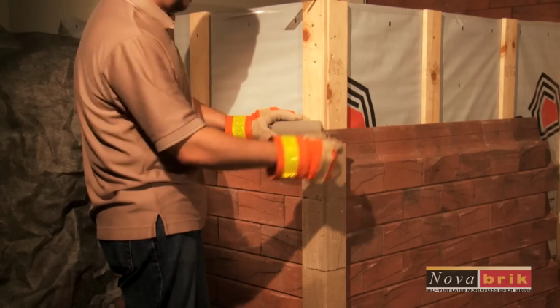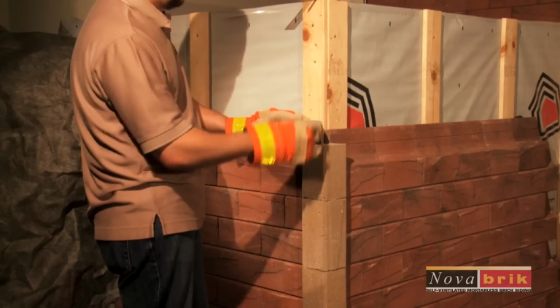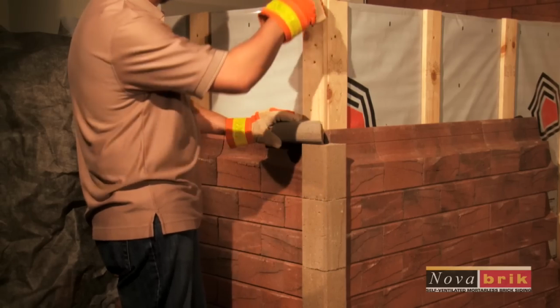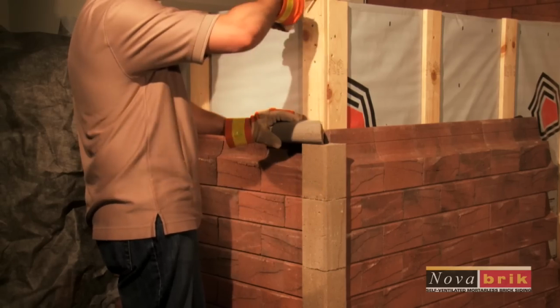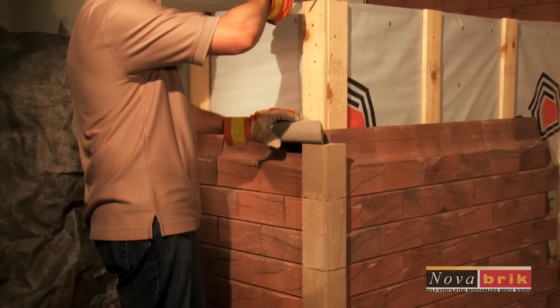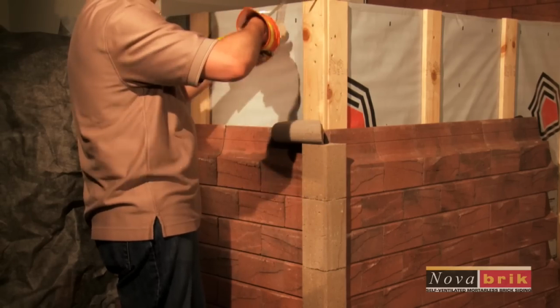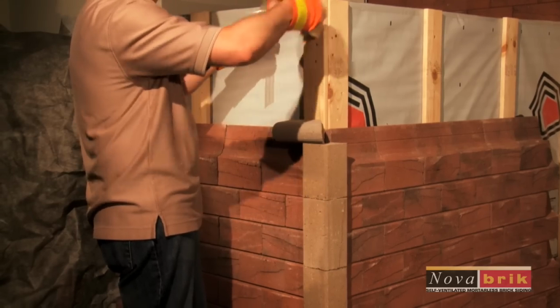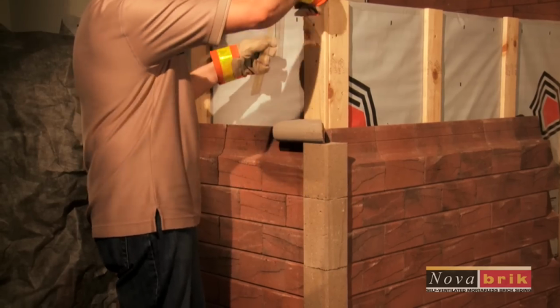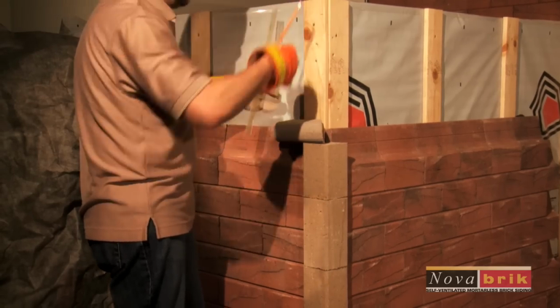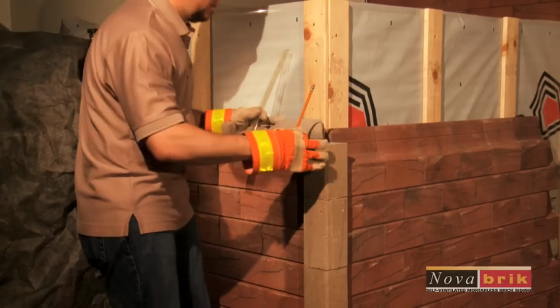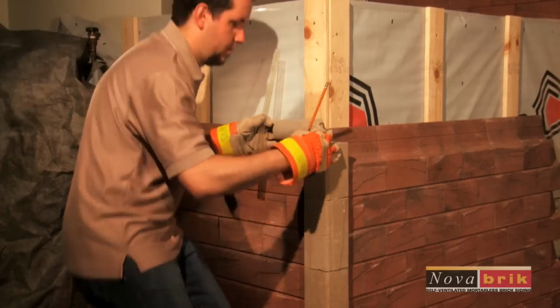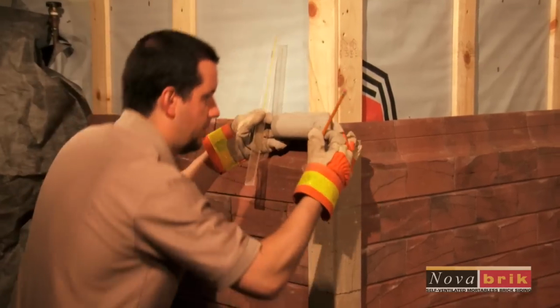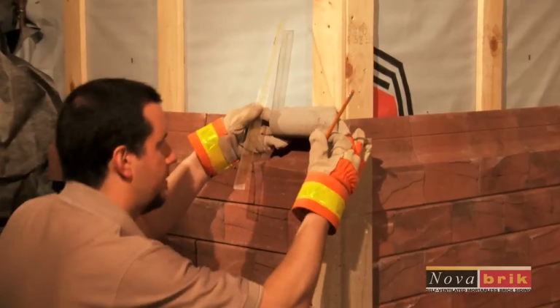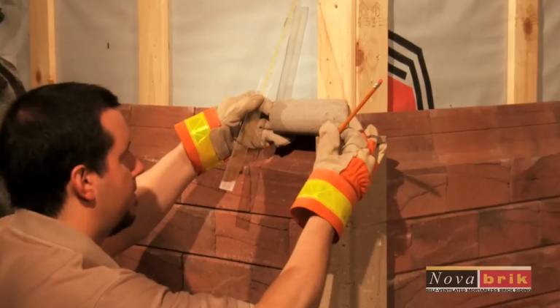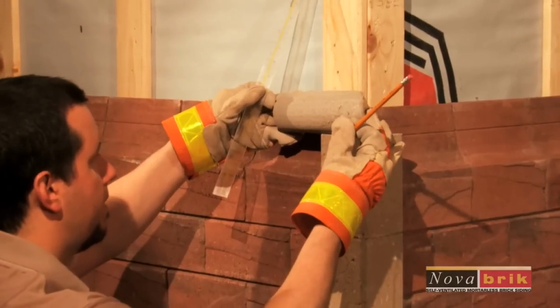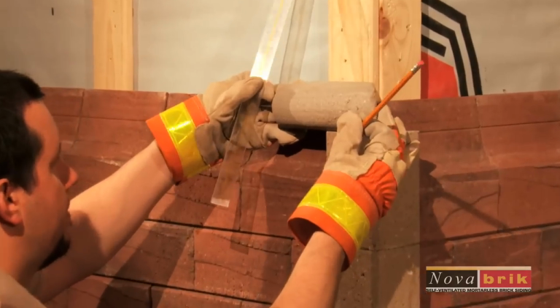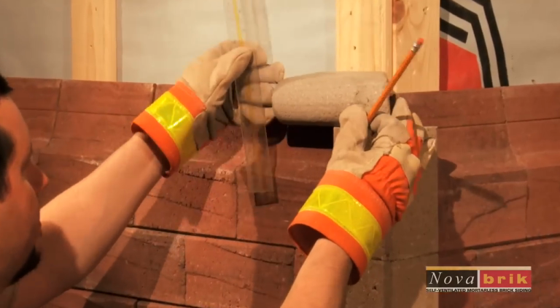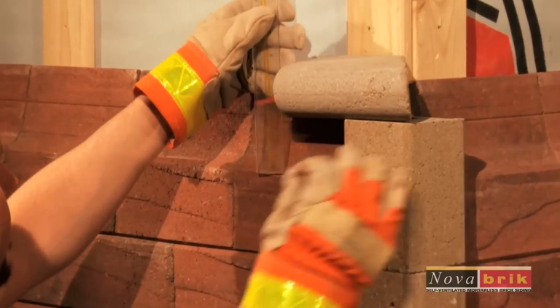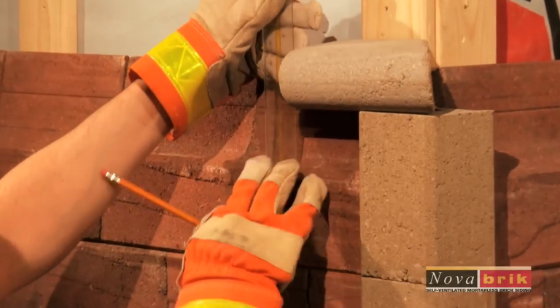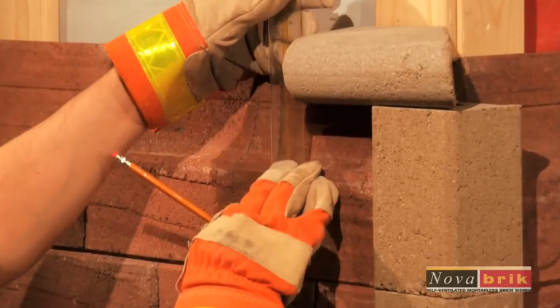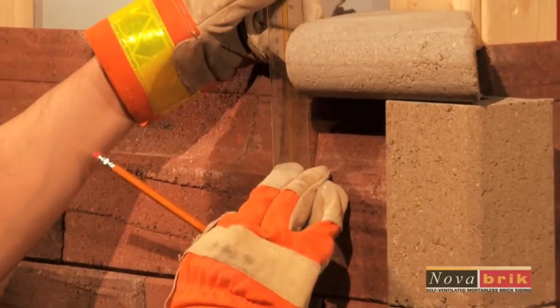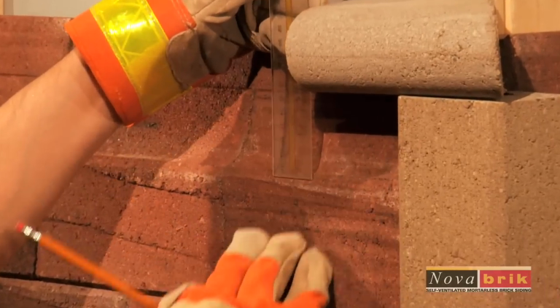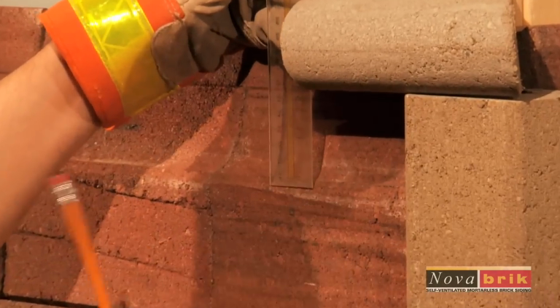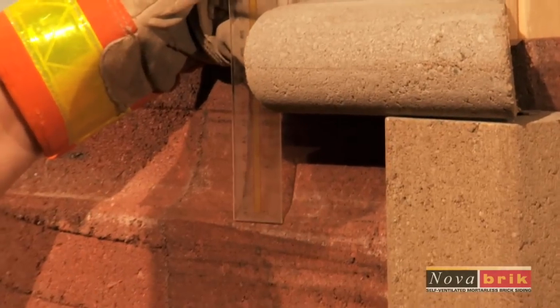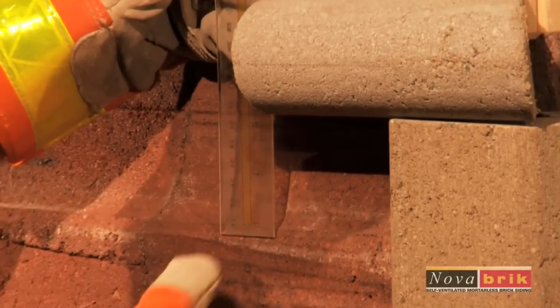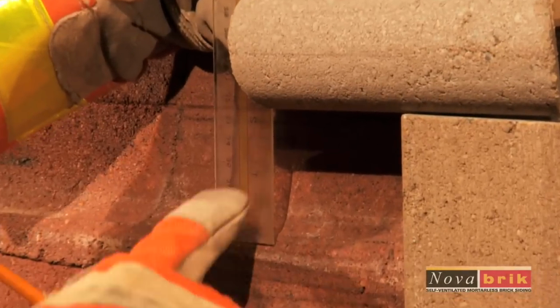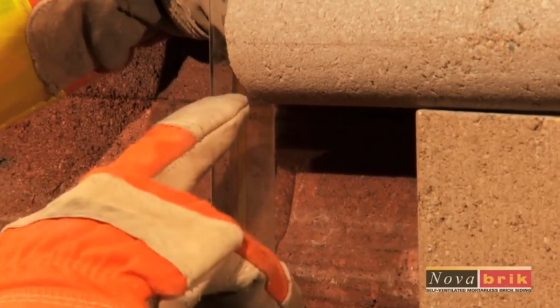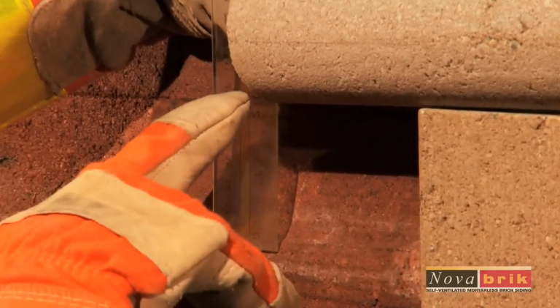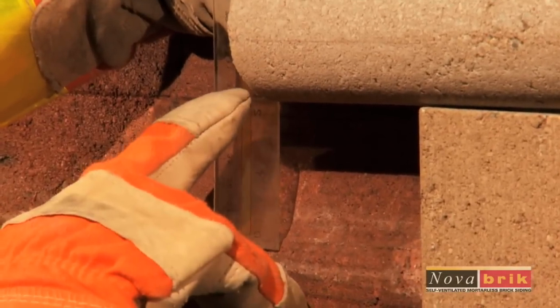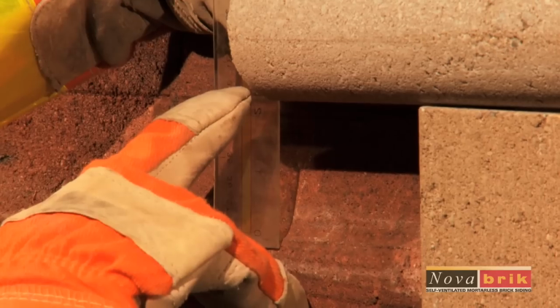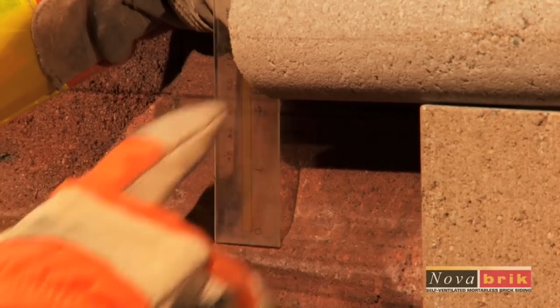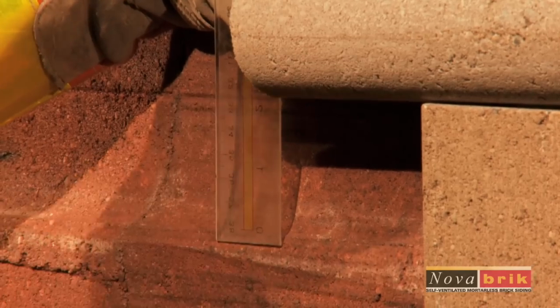When using the bullnose width split face Nova brick or two colors of the smooth face Nova brick, you can insert the filler piece and attach it with construction adhesive to keep the same look on the whole wall.